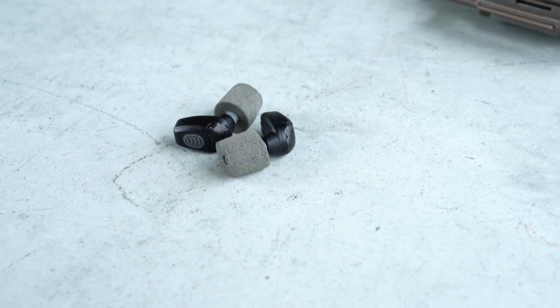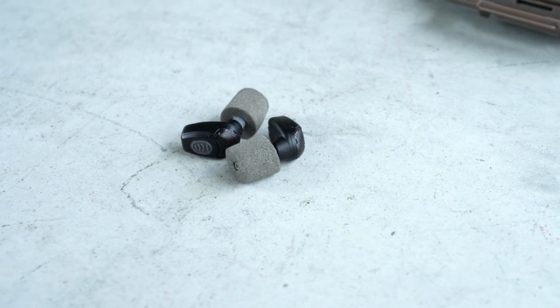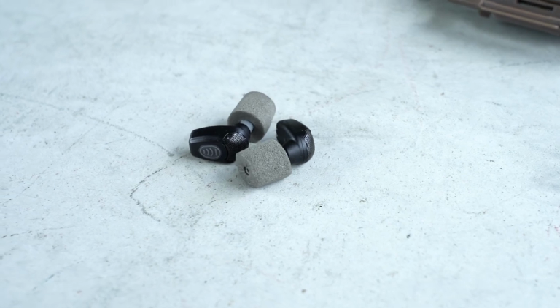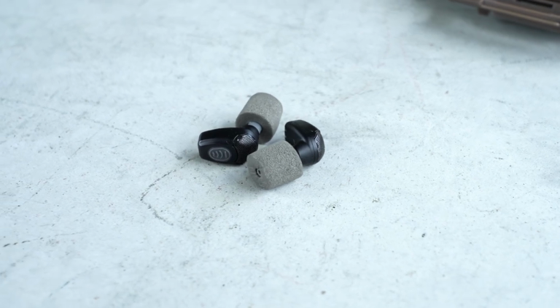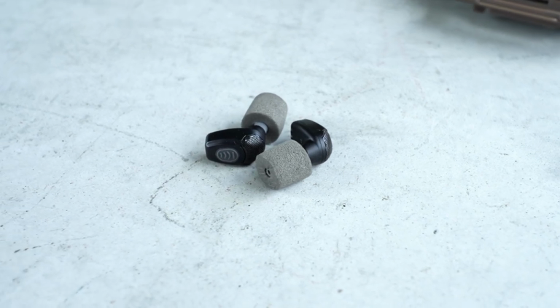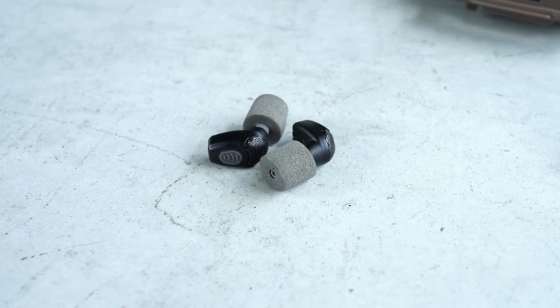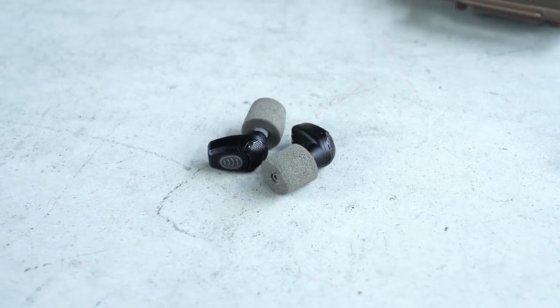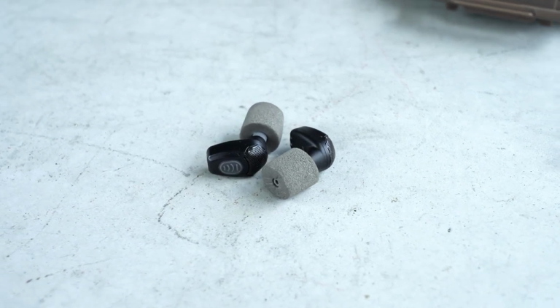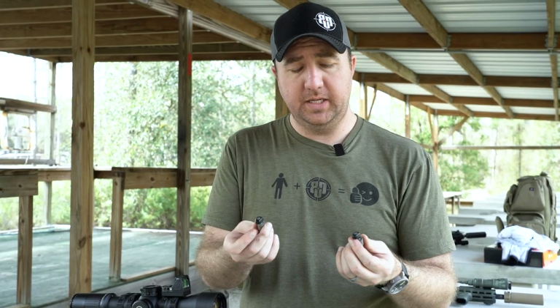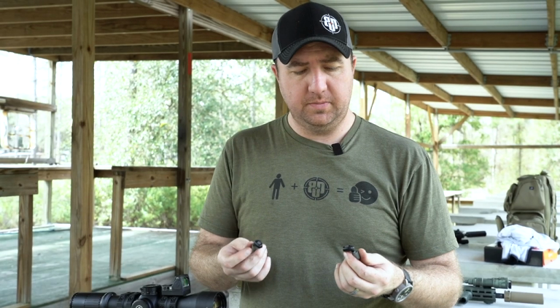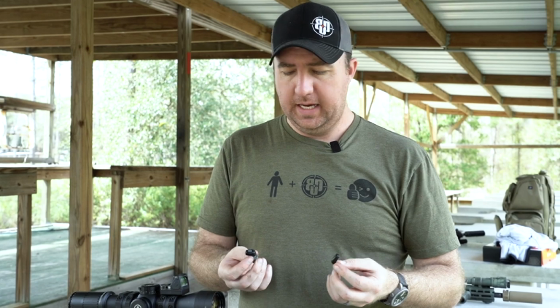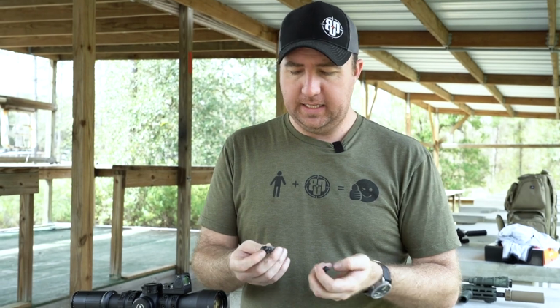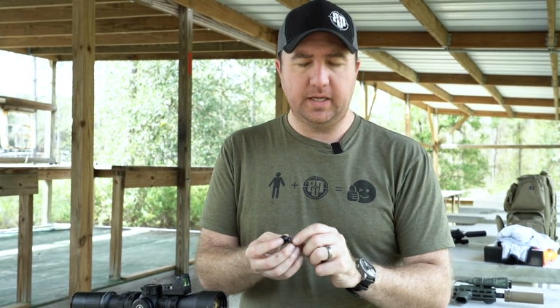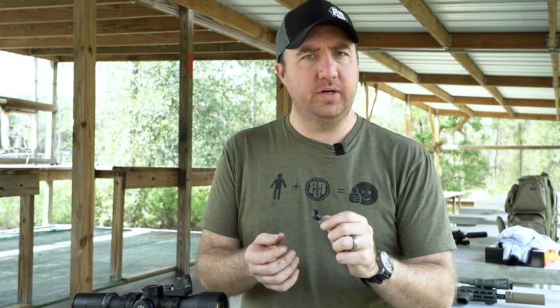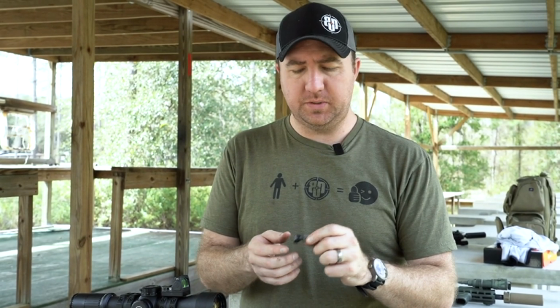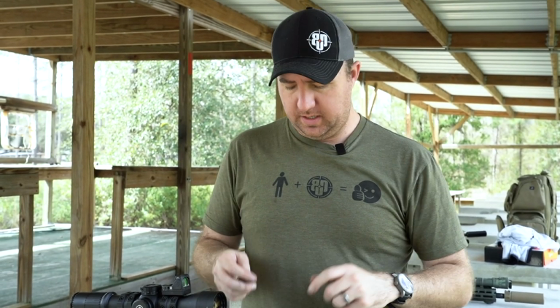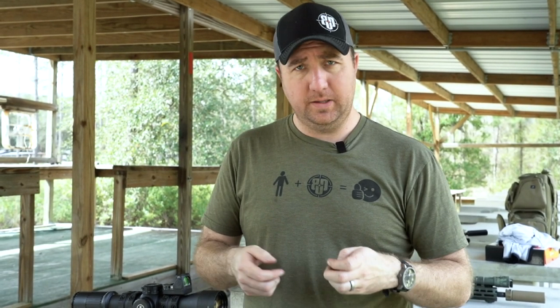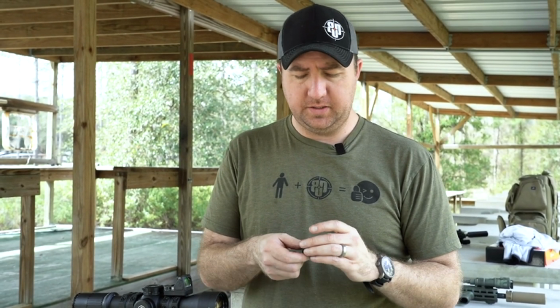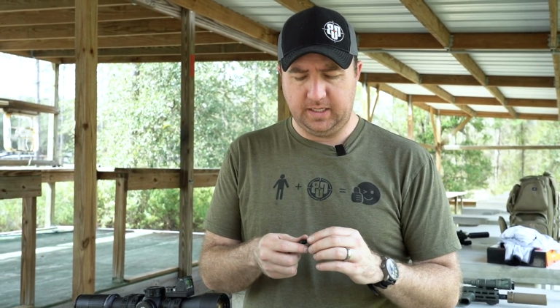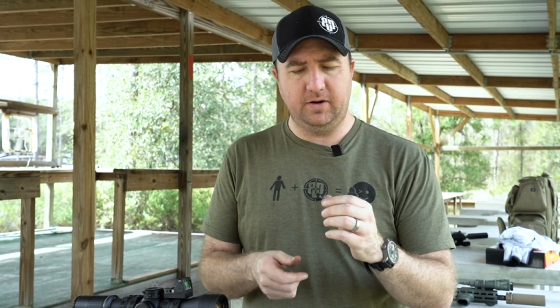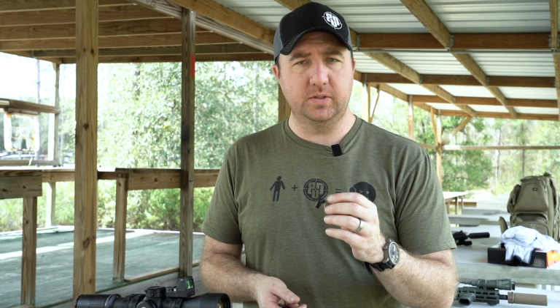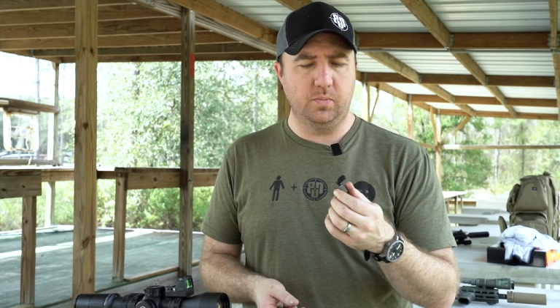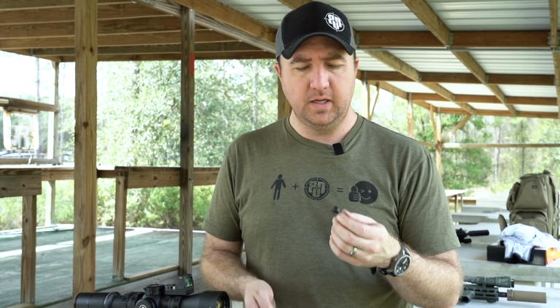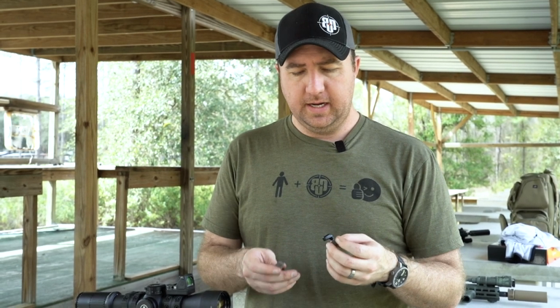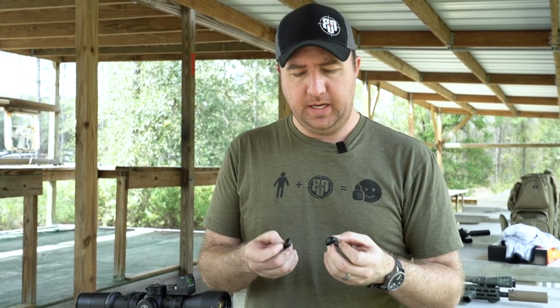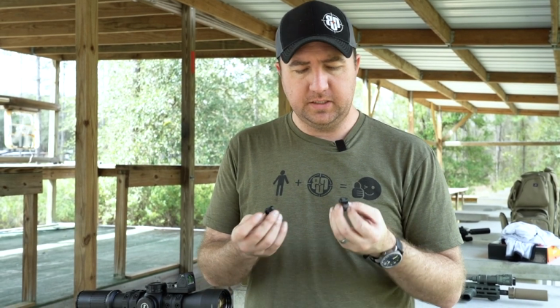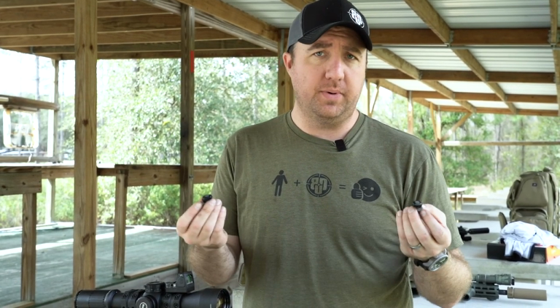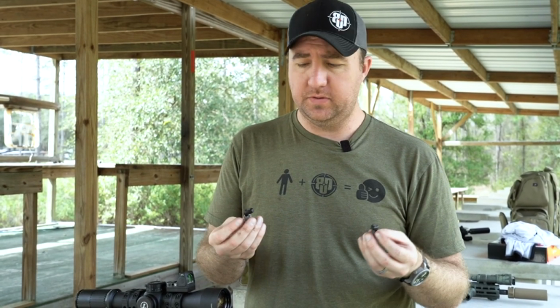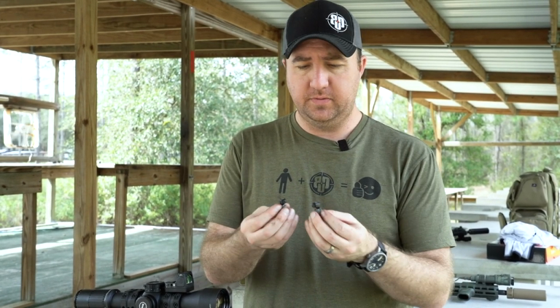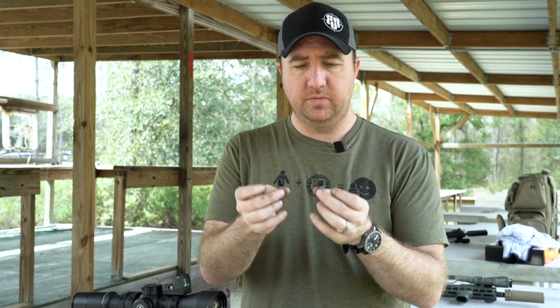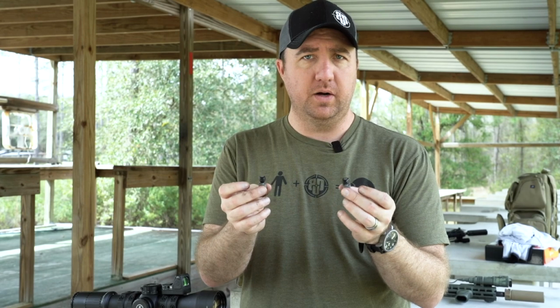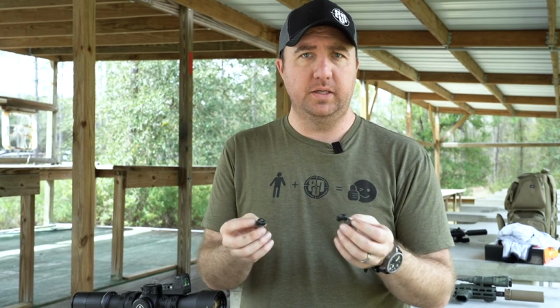What they are is a very small, kind of AirPod-size electronic hearing protection. They have two settings on them and come with like three or four different ear tips in the package, which is really nice. I tend to gravitate towards the foam ones.